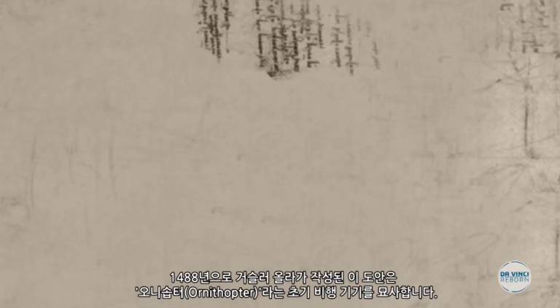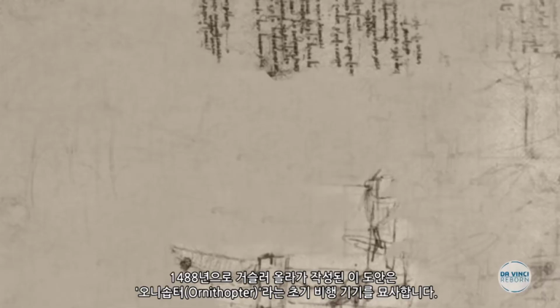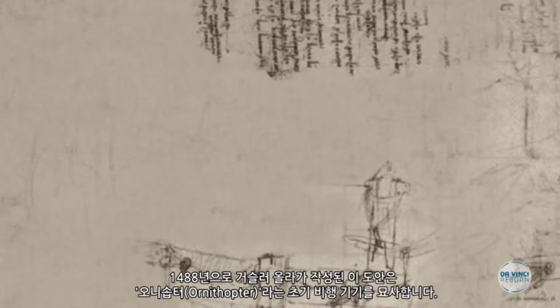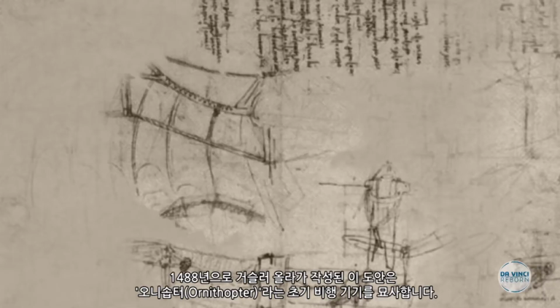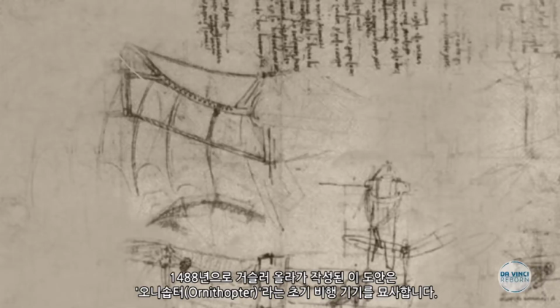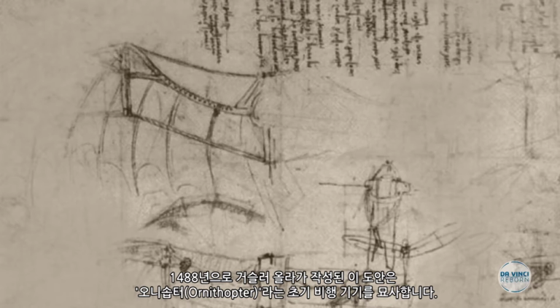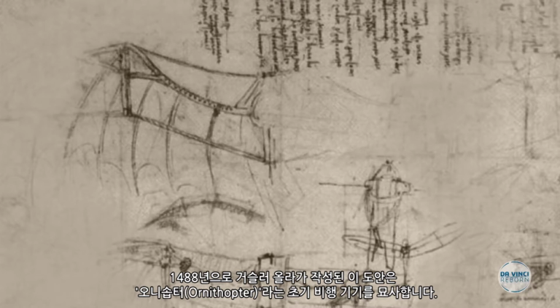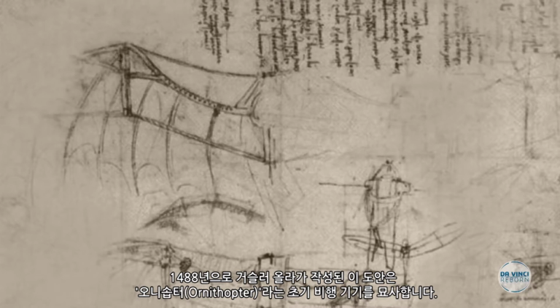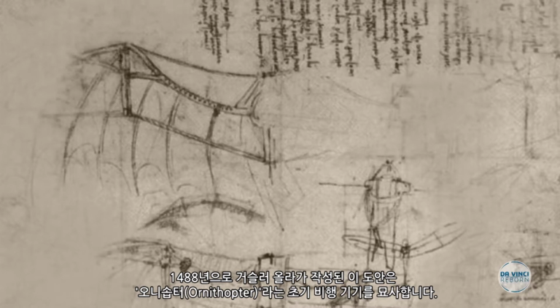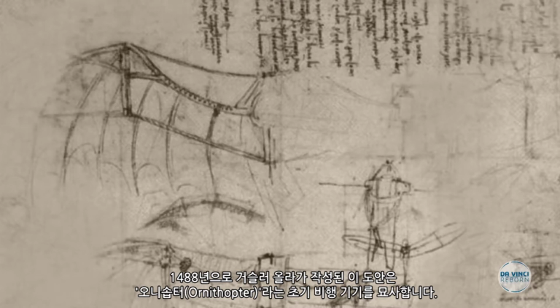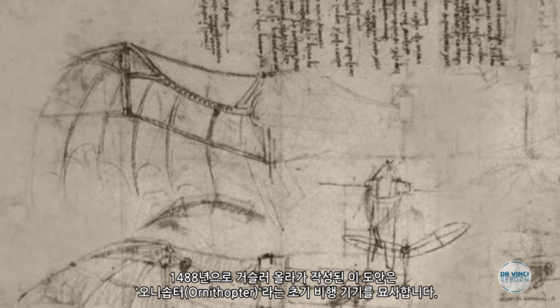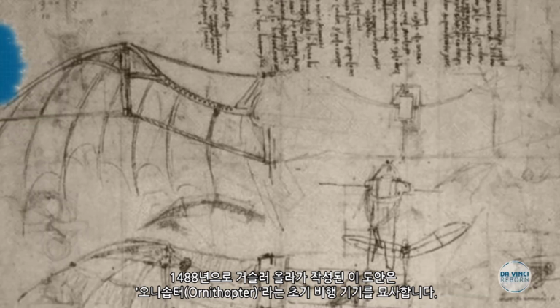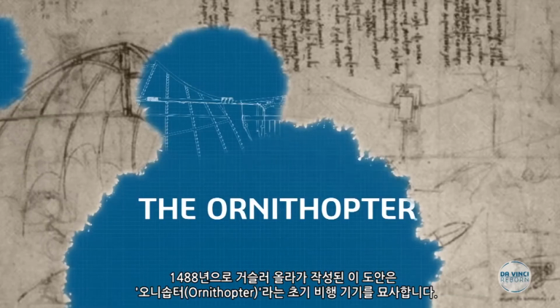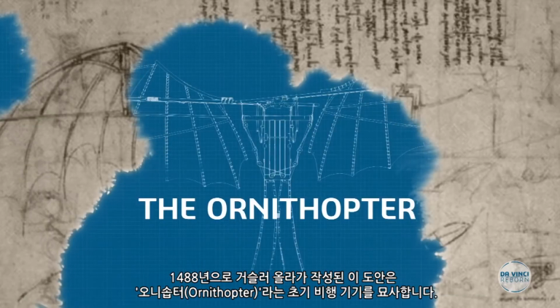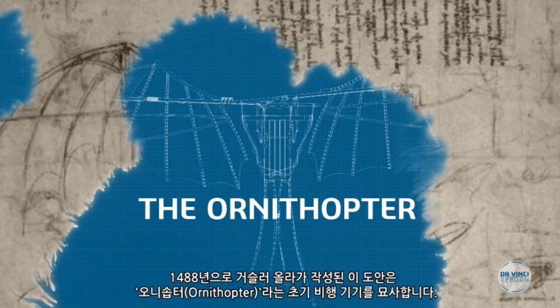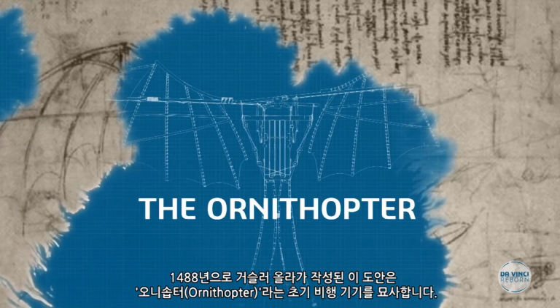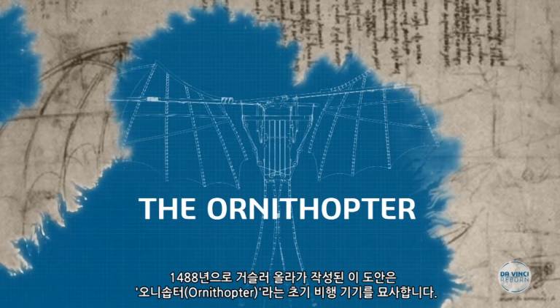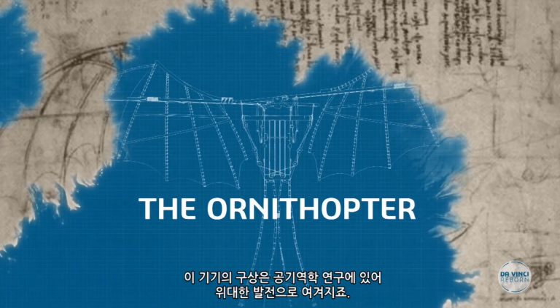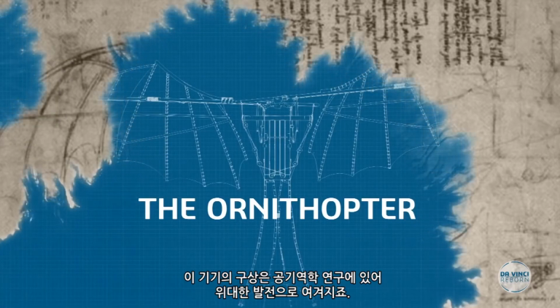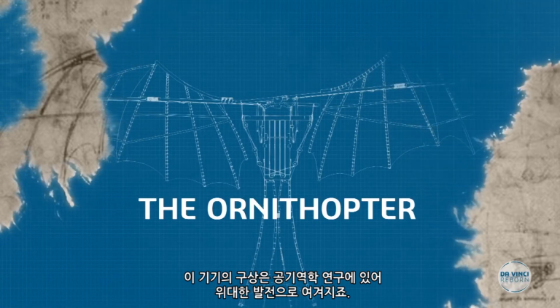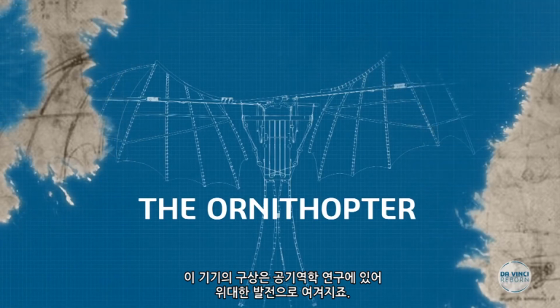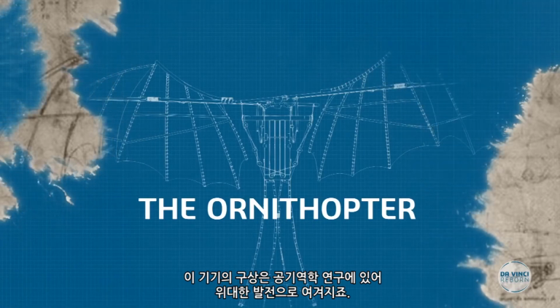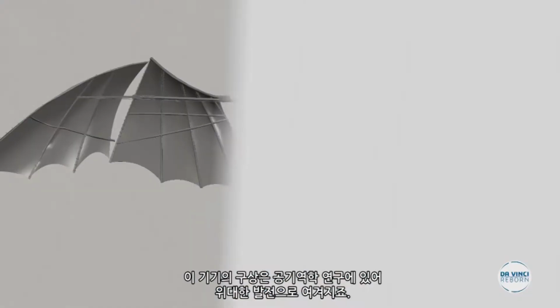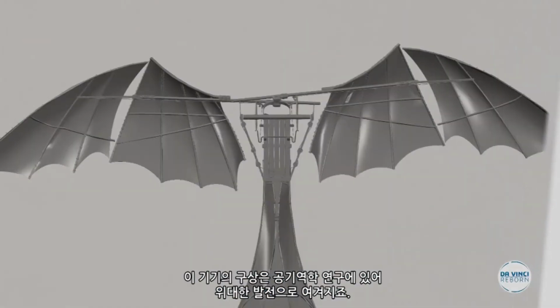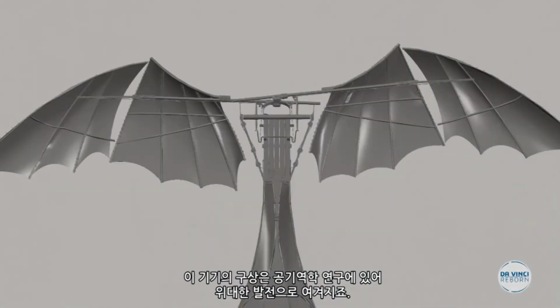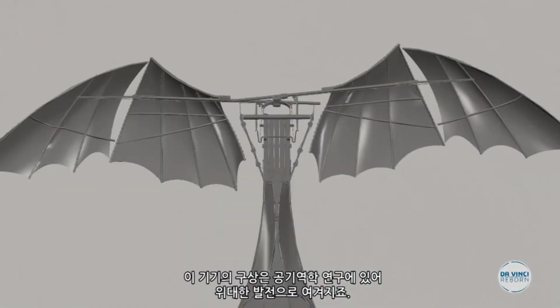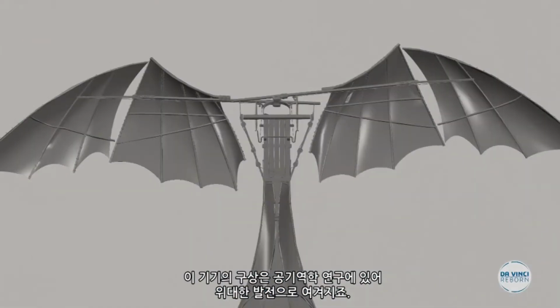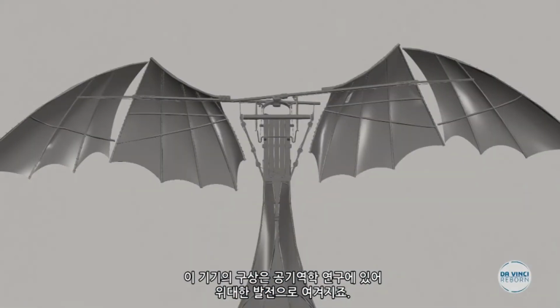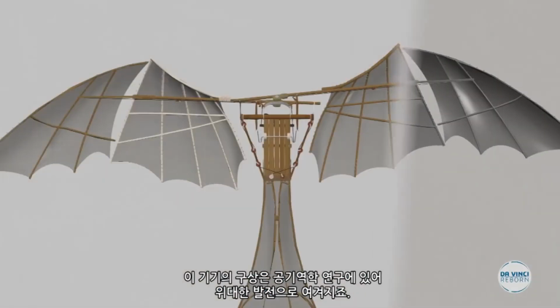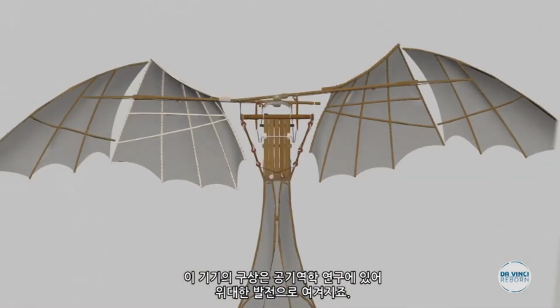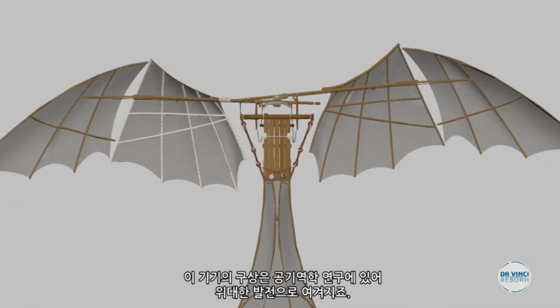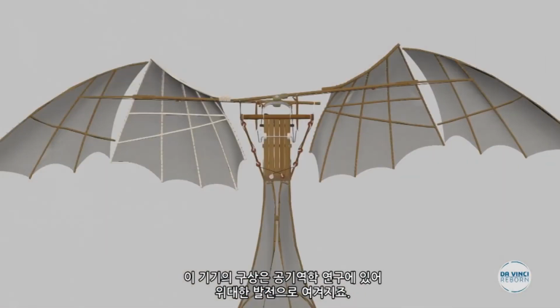This drawing dates back to 1488 and depicts a flying machine called the Ornithopter. The conception of this machine undoubtedly constitutes great progress in aerodynamic research.